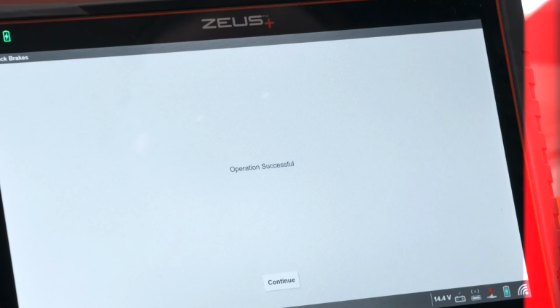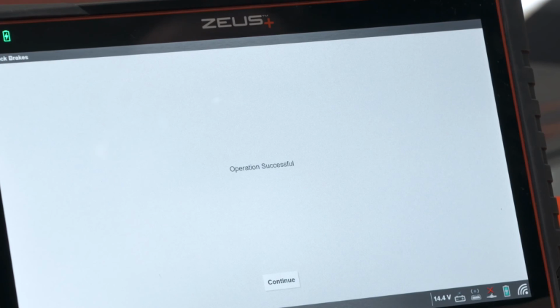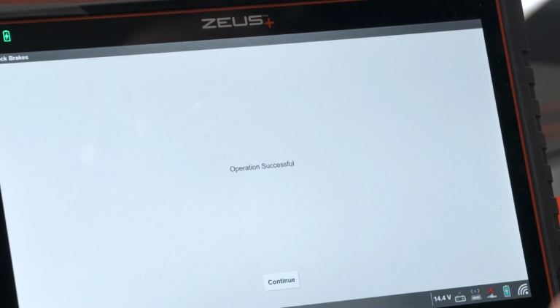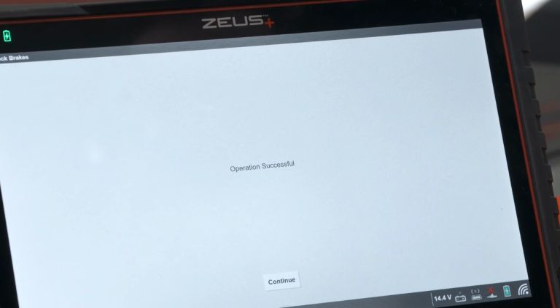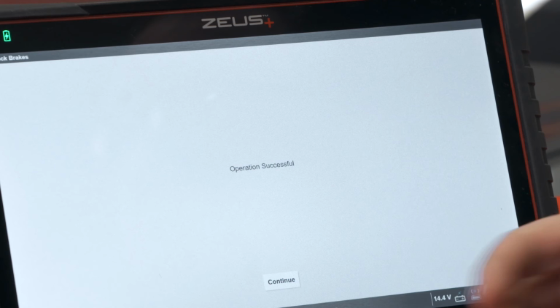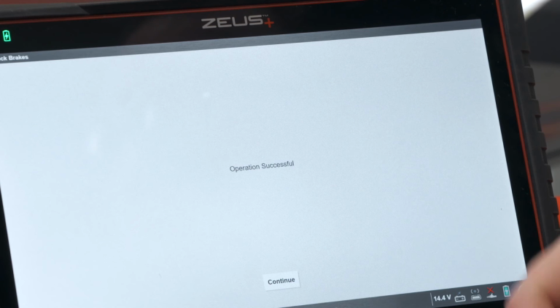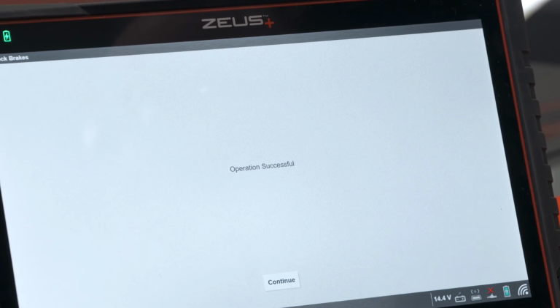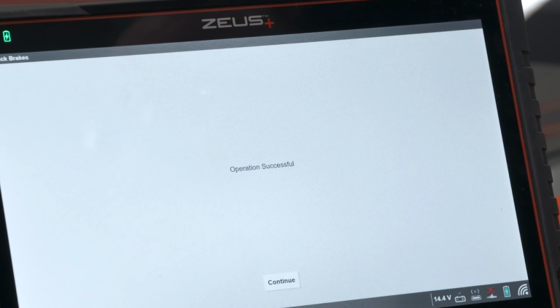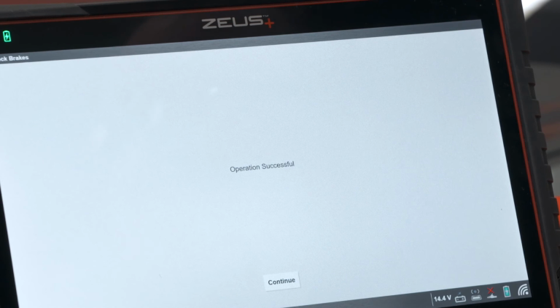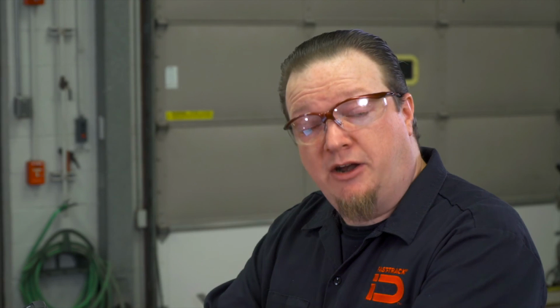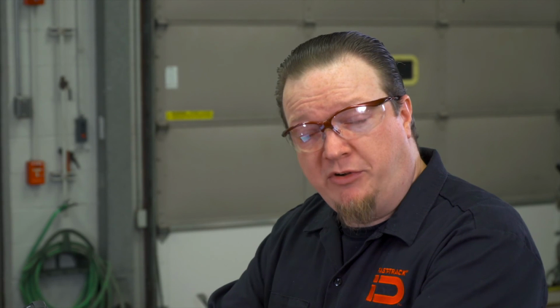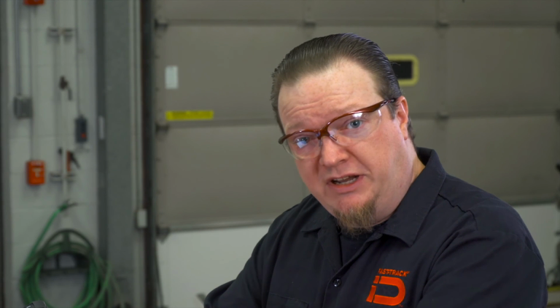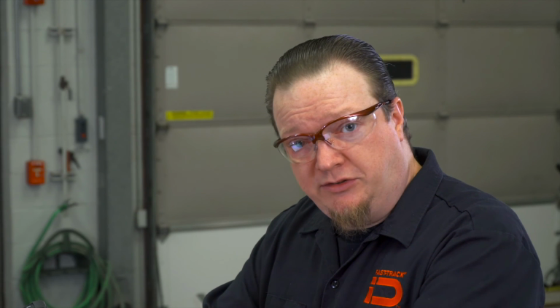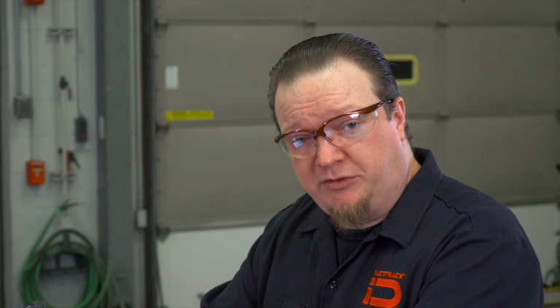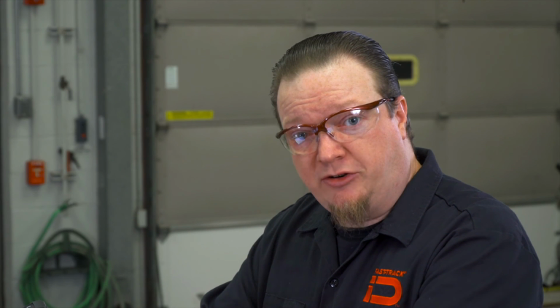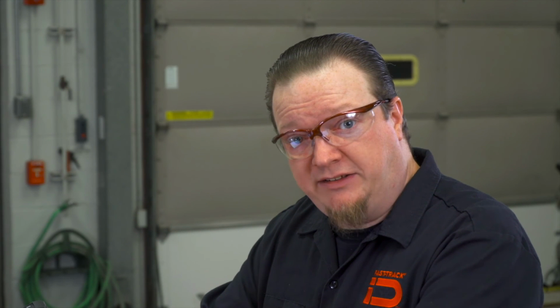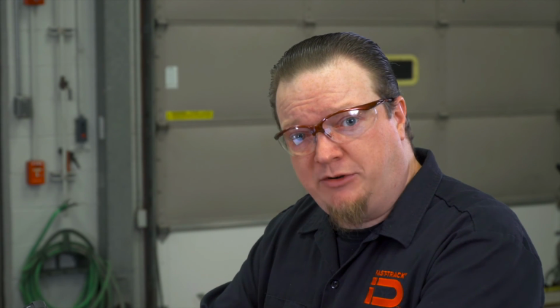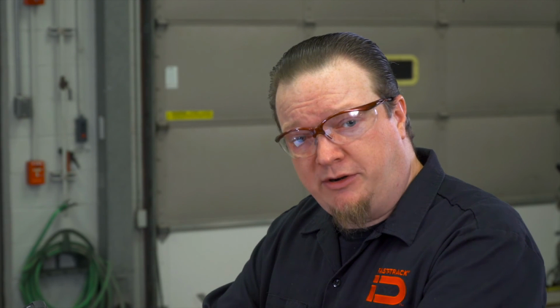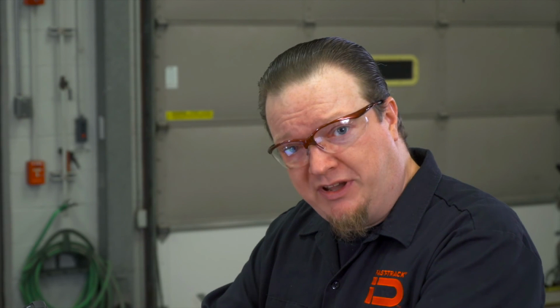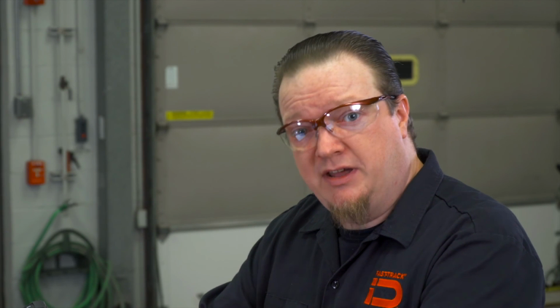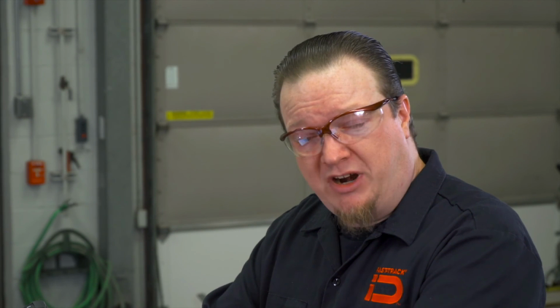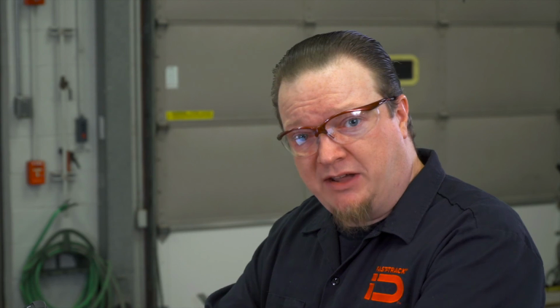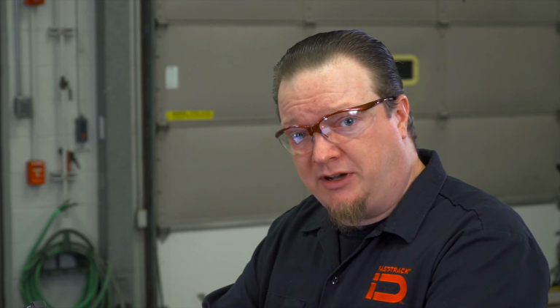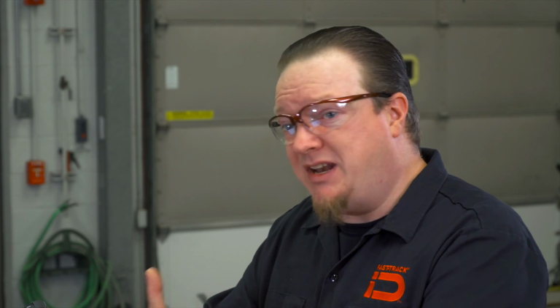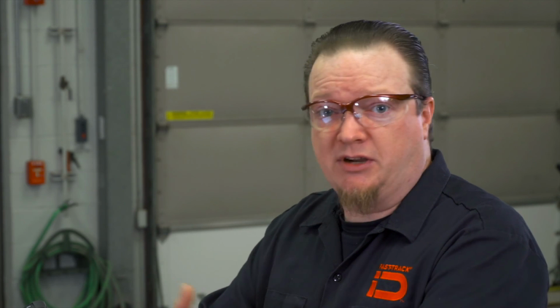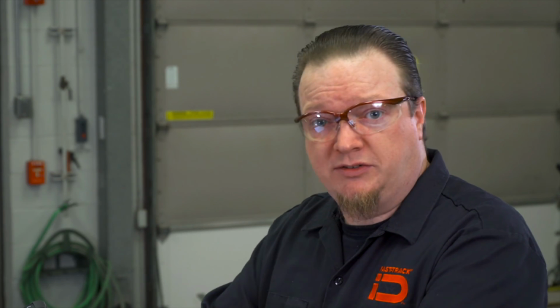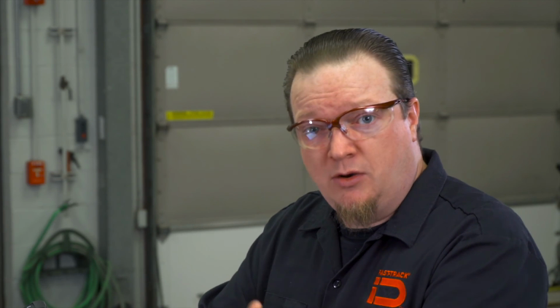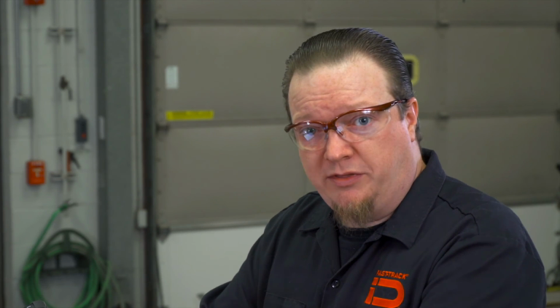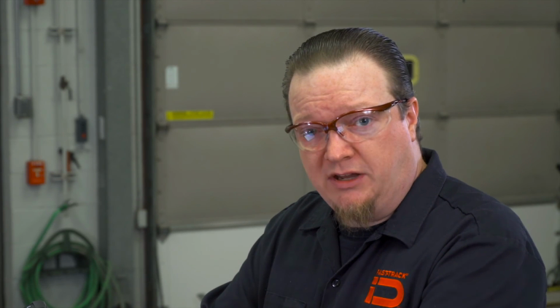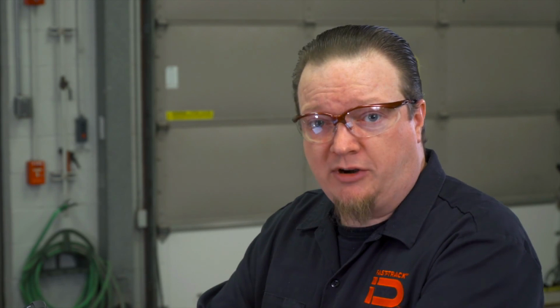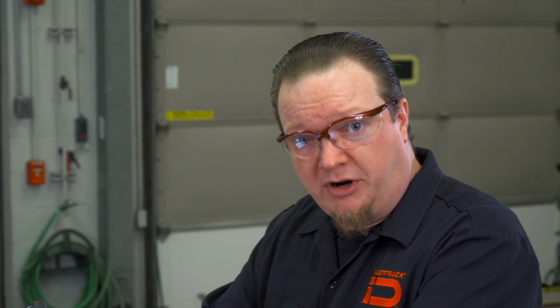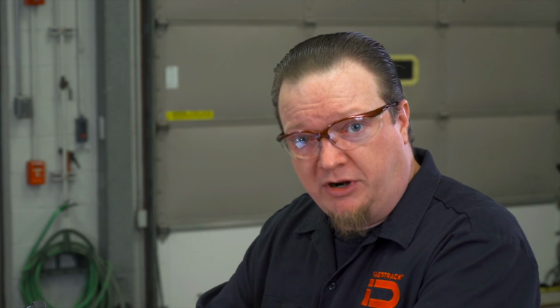Once that's done you can now drive the vehicle normally. Remember, you need to use this procedure any time you're going to replace the brake pads on many vehicles with the electronic parking brake.